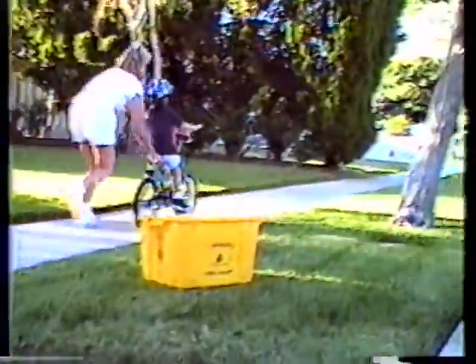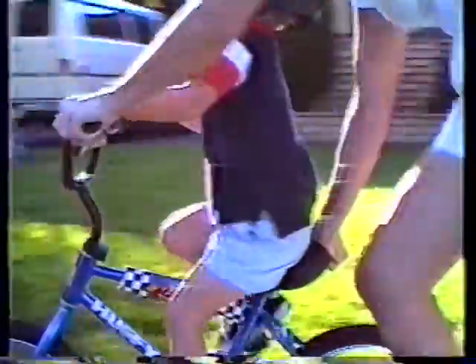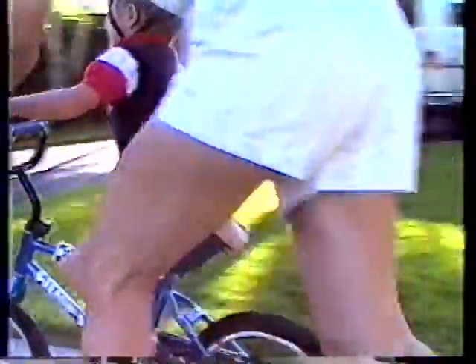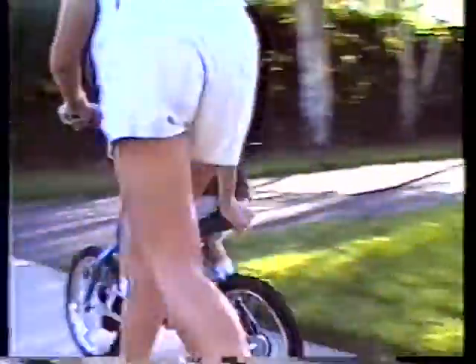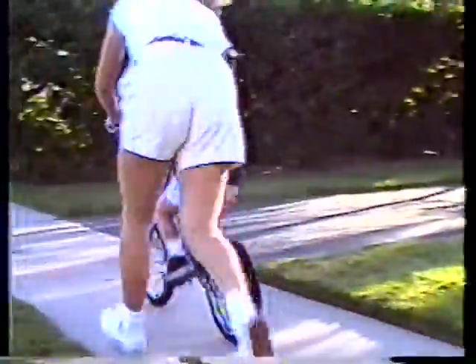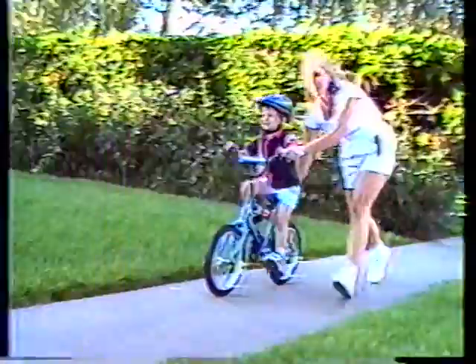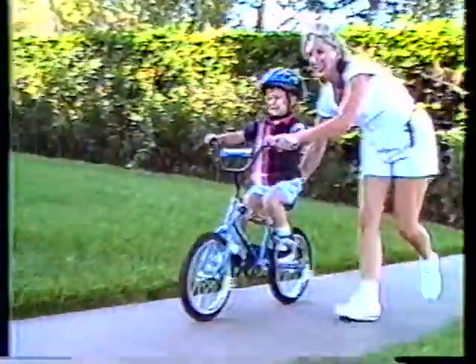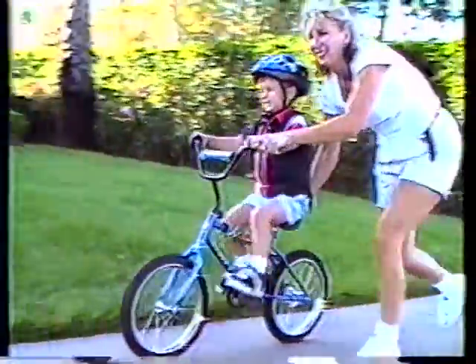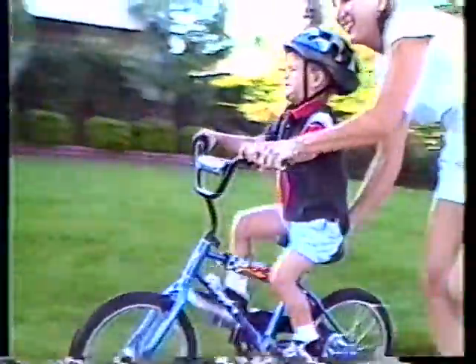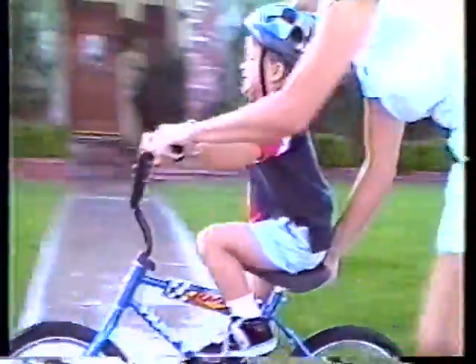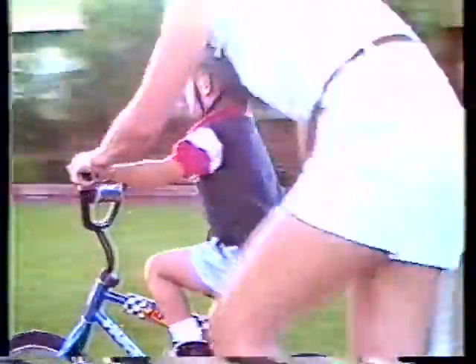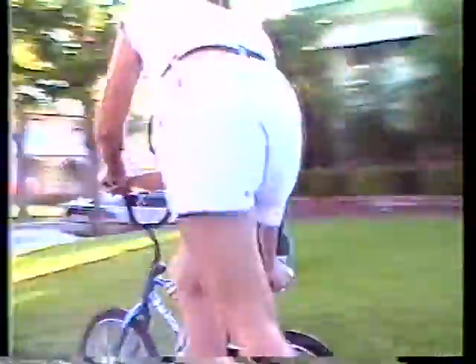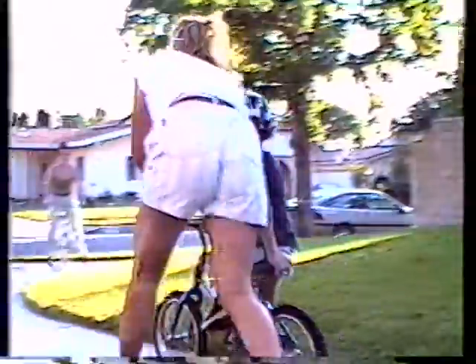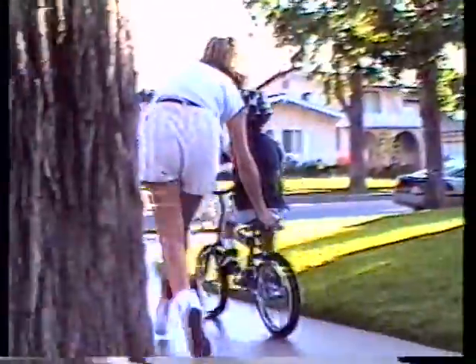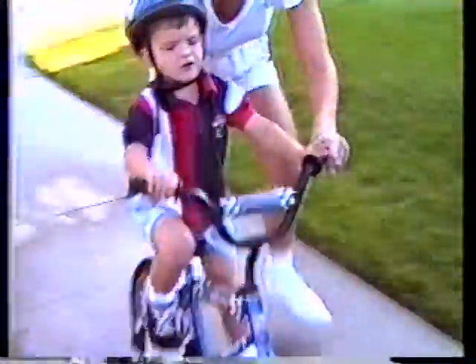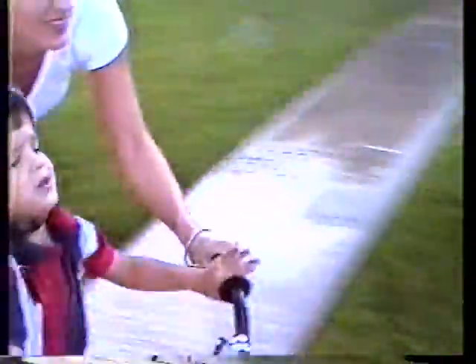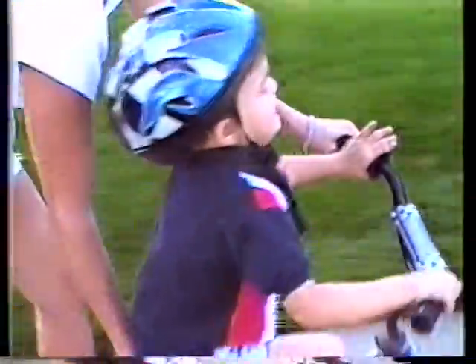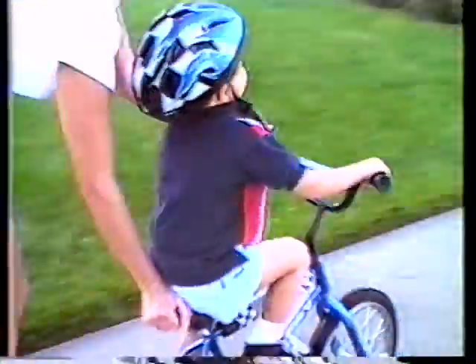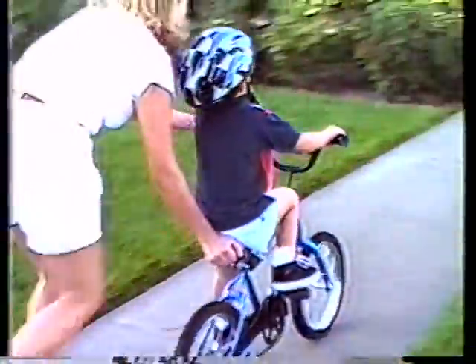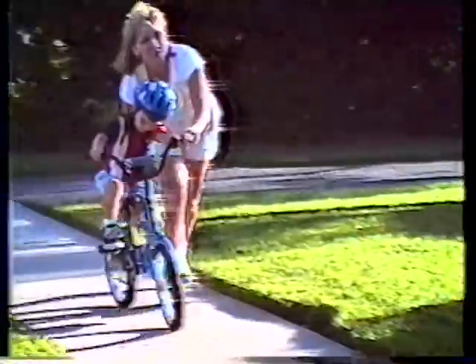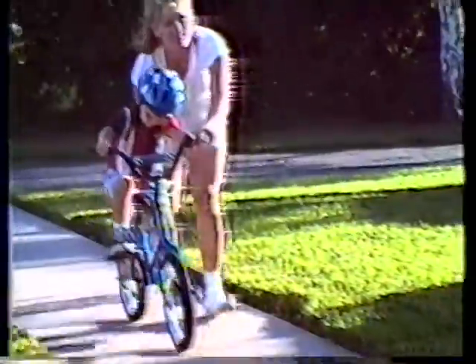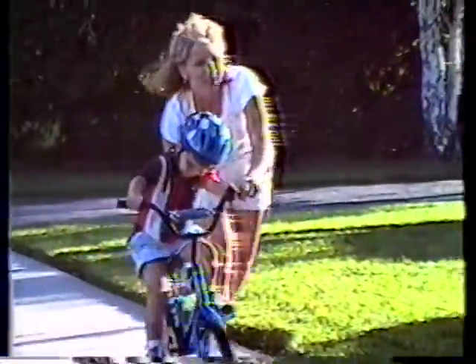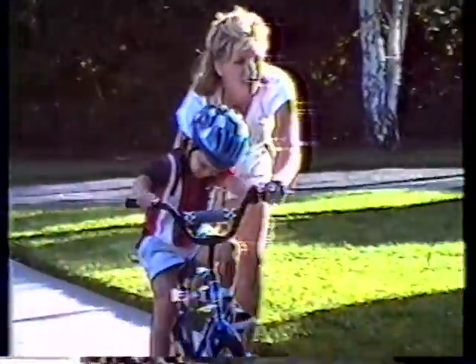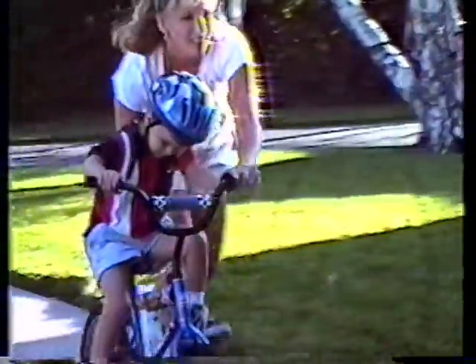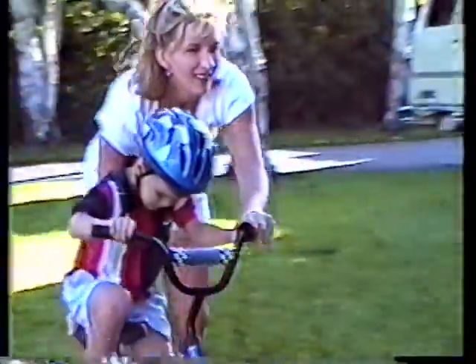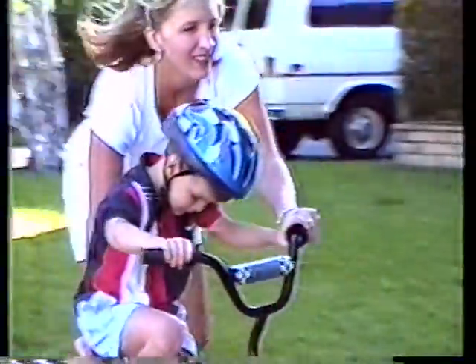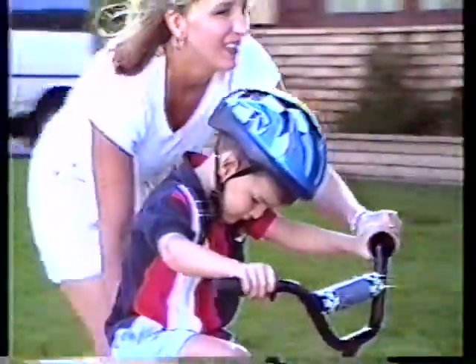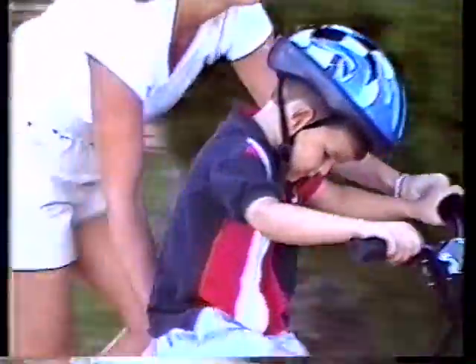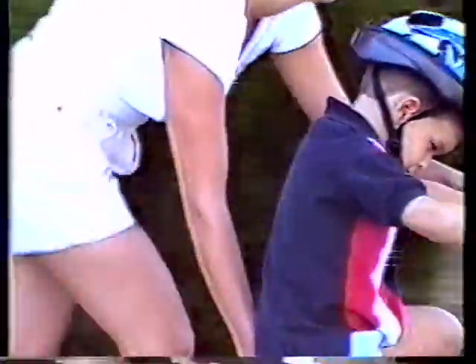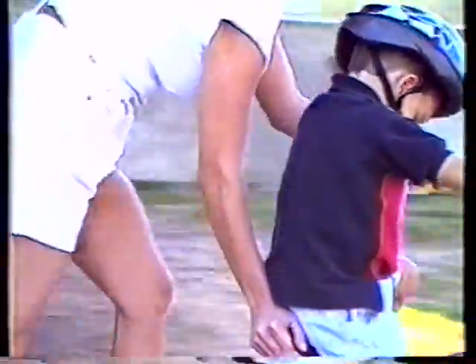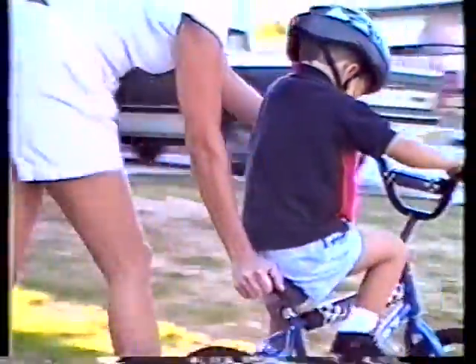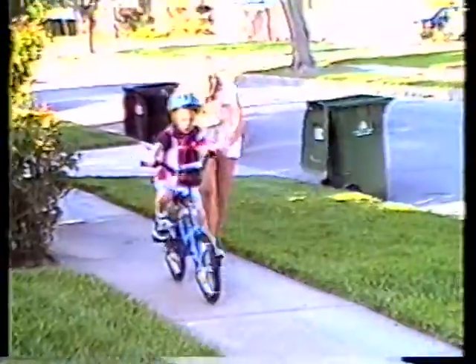You took the training wheels off, and you started to push Johnny down the sidewalk. Come on, Johnny, ride the bike. But Johnny won't ride. Come on, Johnny, ride it, kid. But Johnny won't ride.